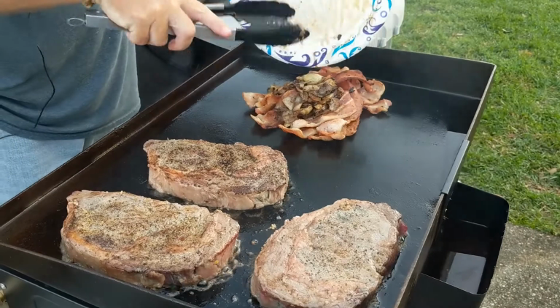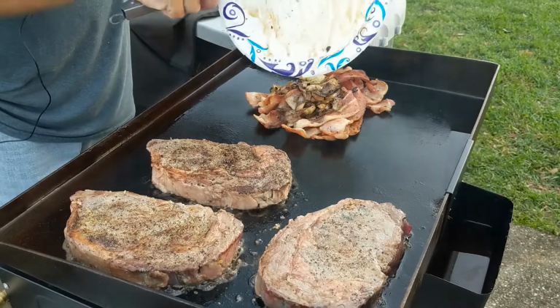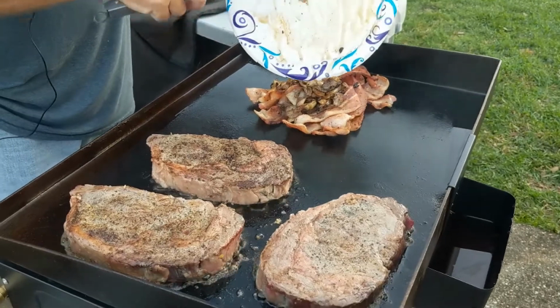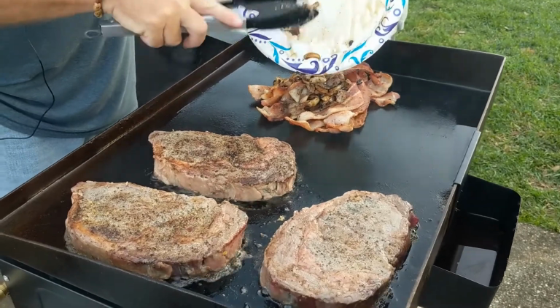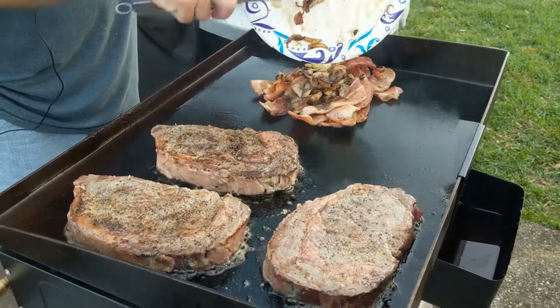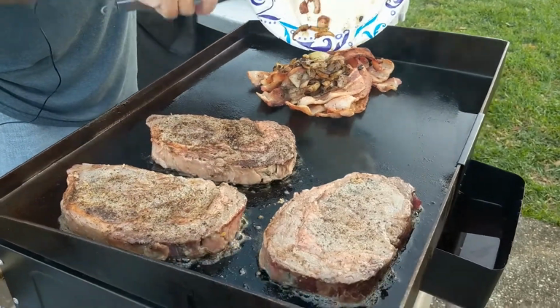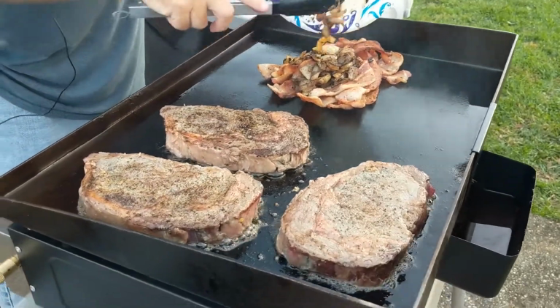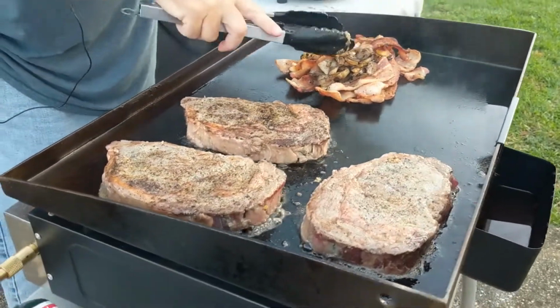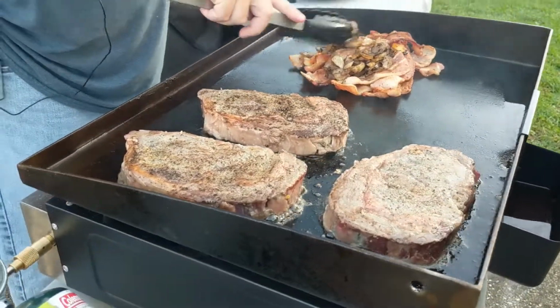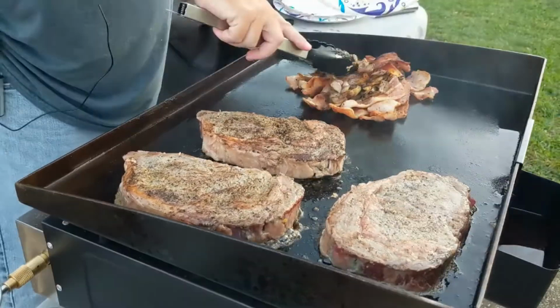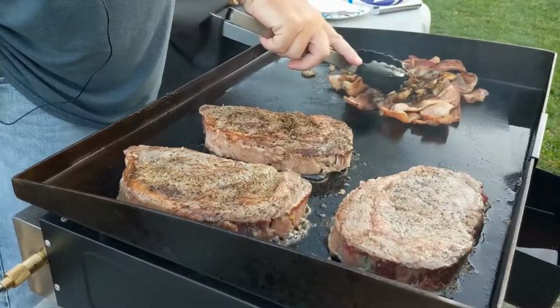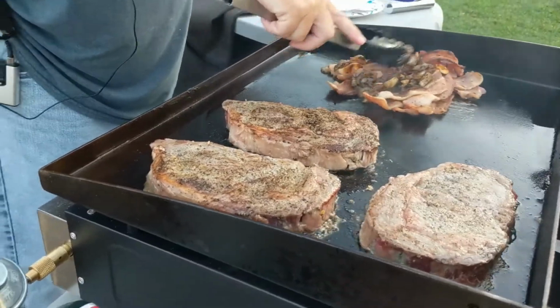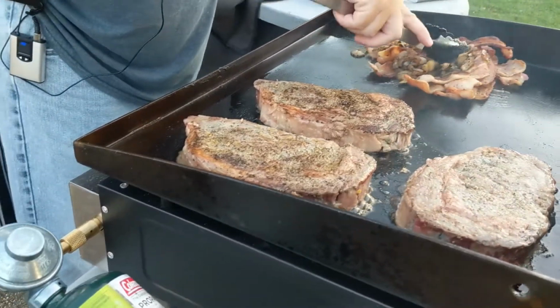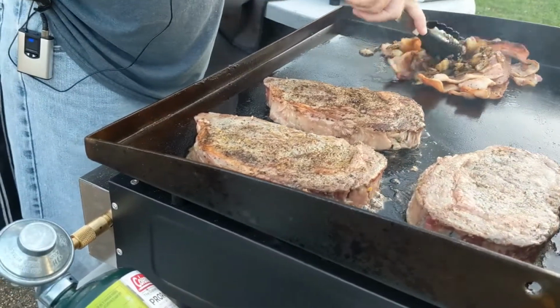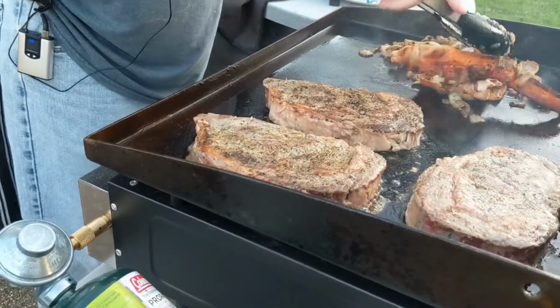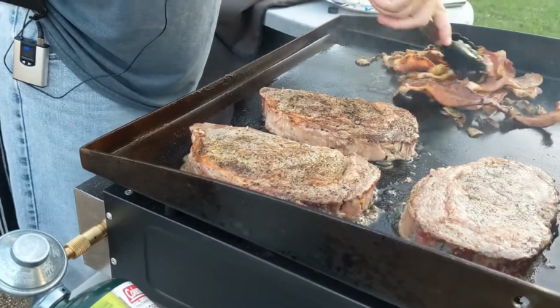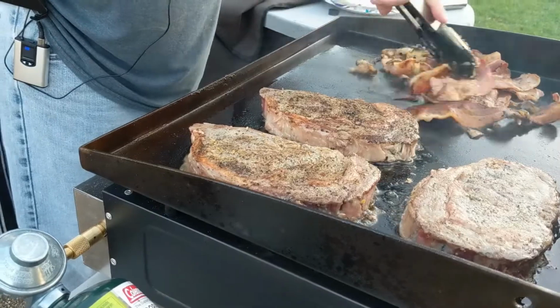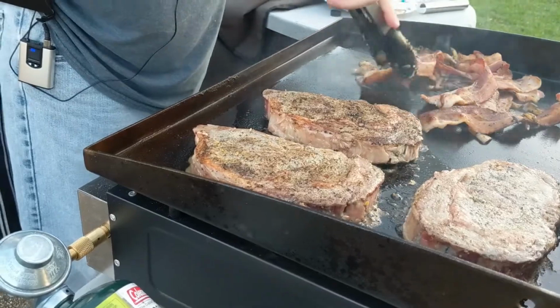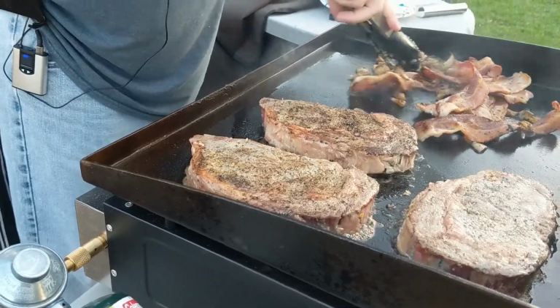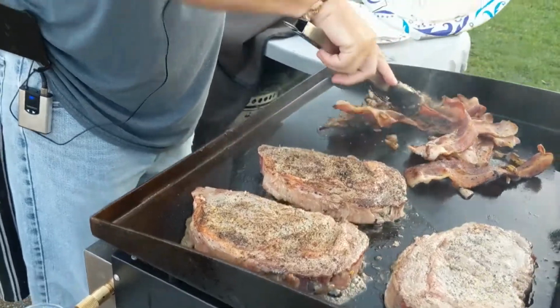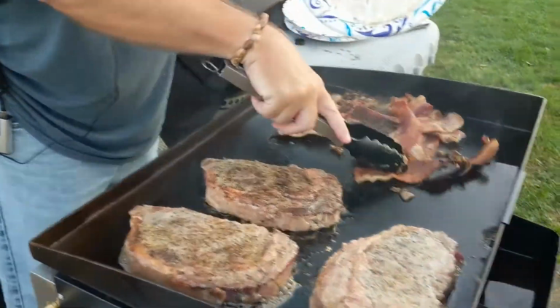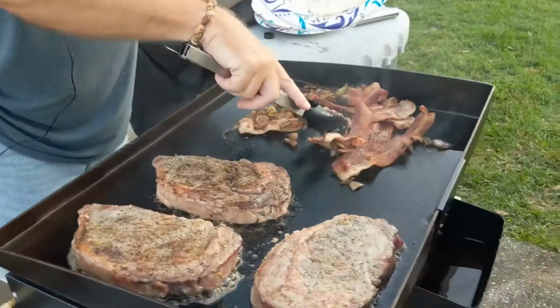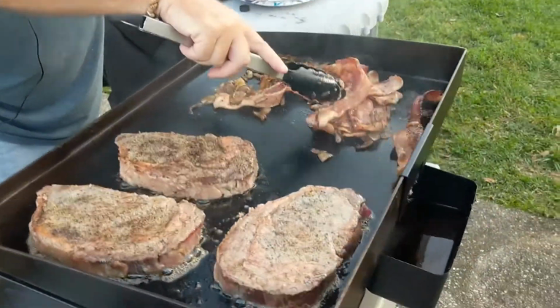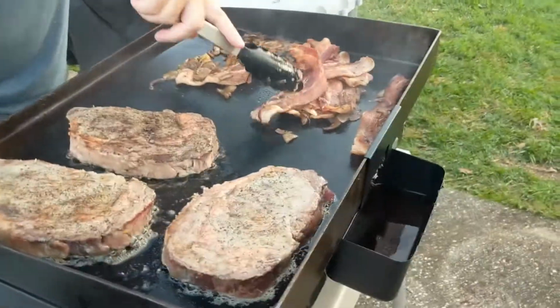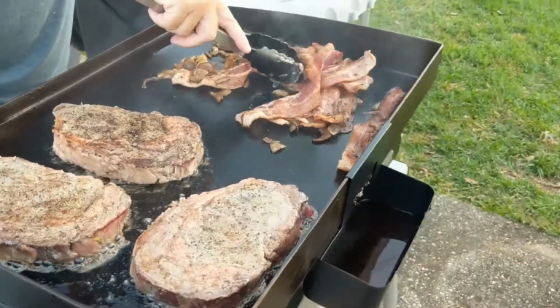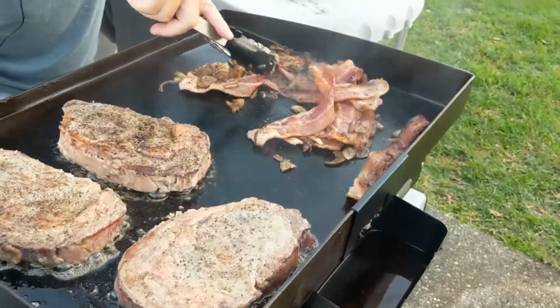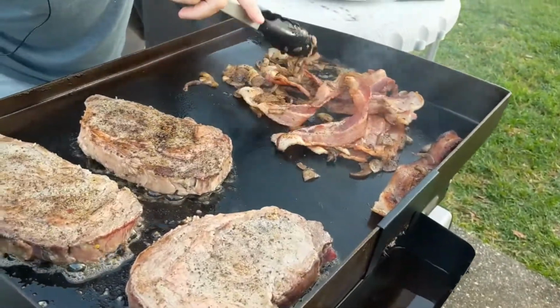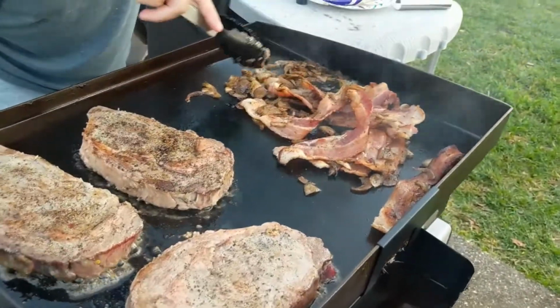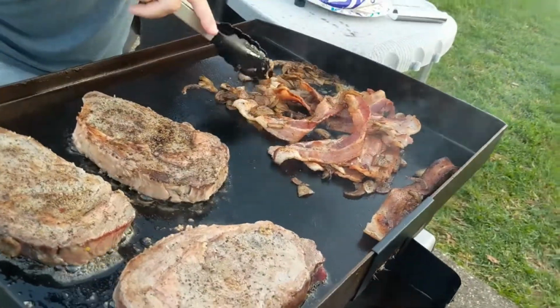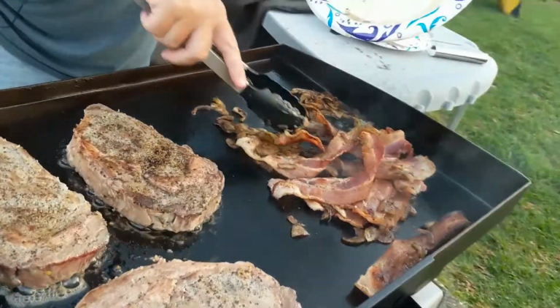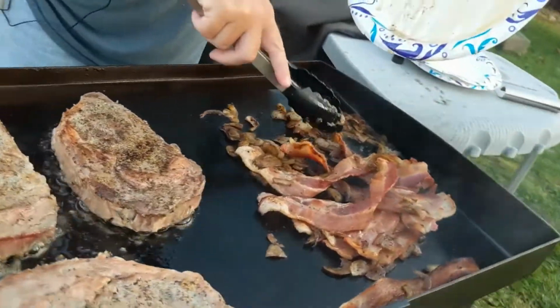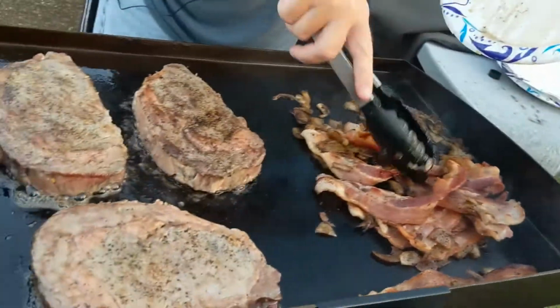I'm going to throw the bacon and onions back on here and heat it all back up. And y'all, if I don't hold the camera as steady as him, it's because I'm not a cameraman.